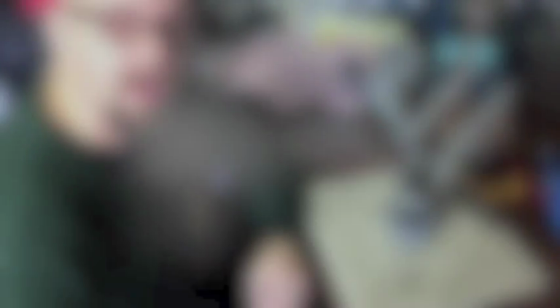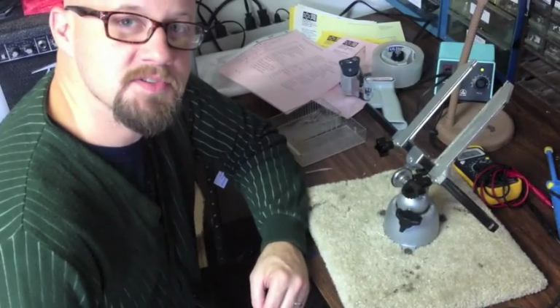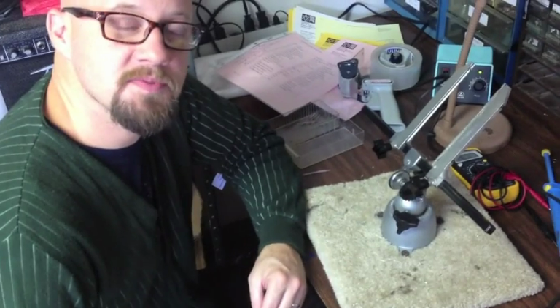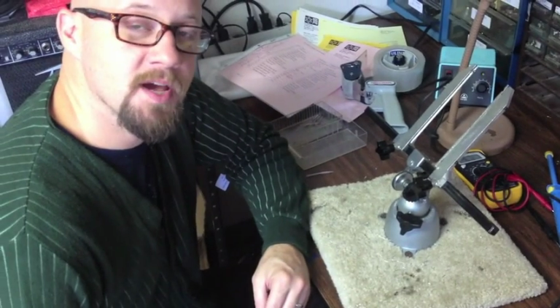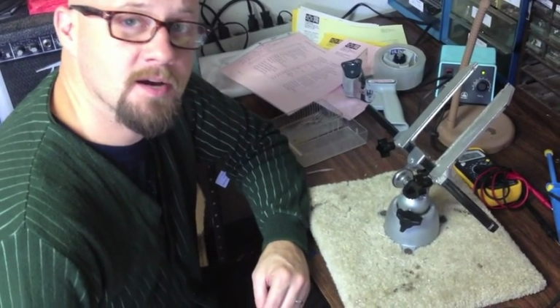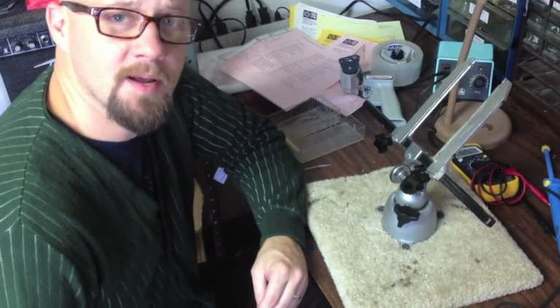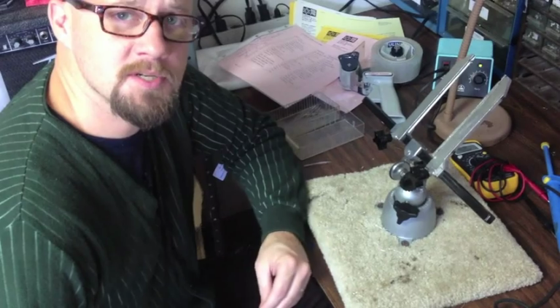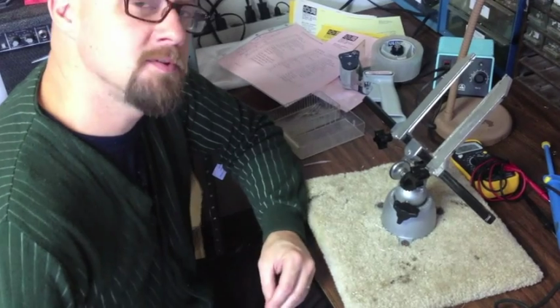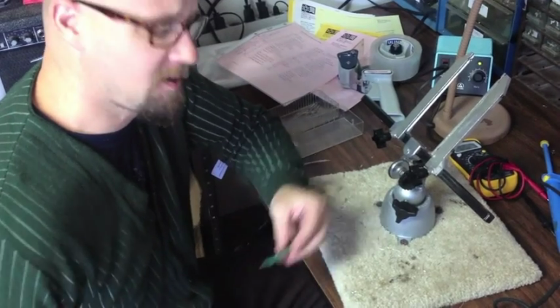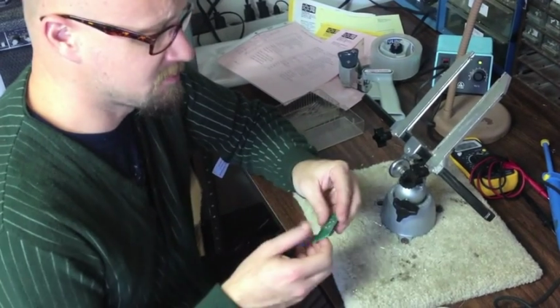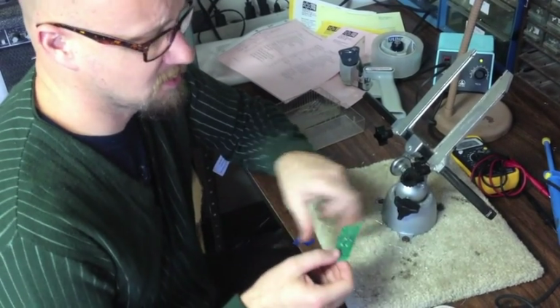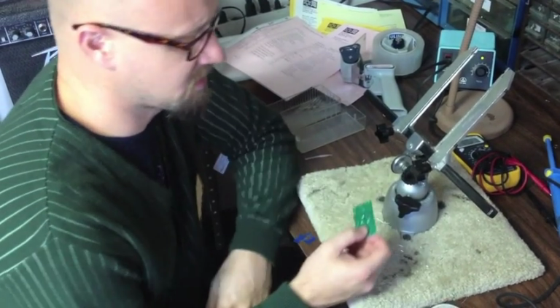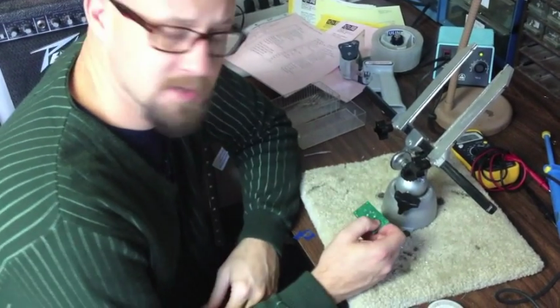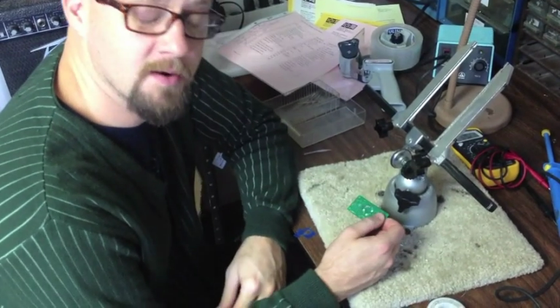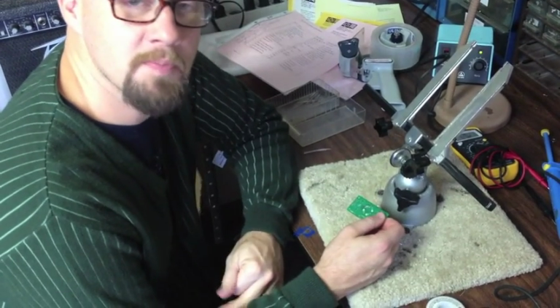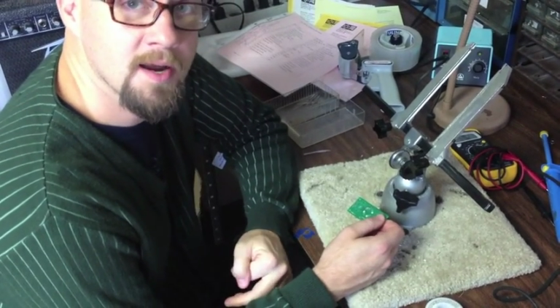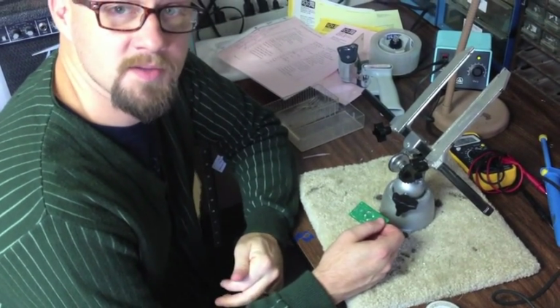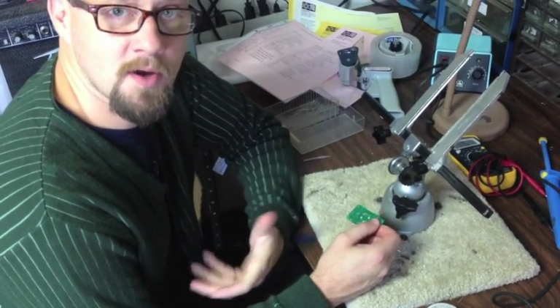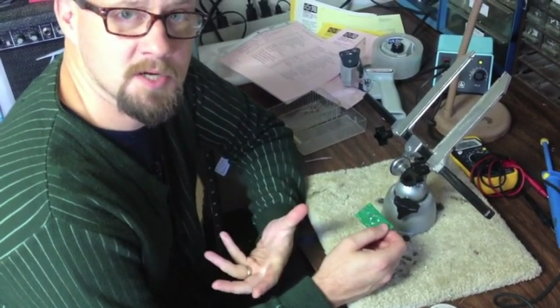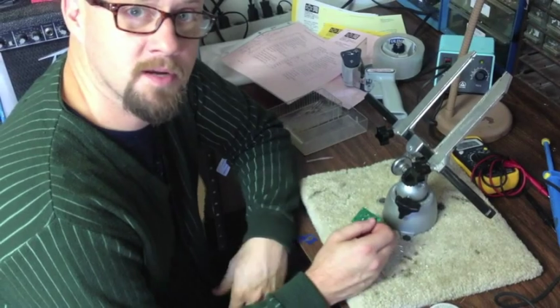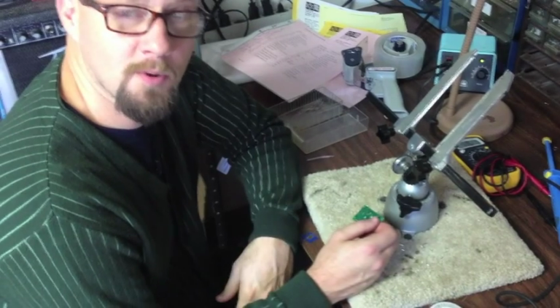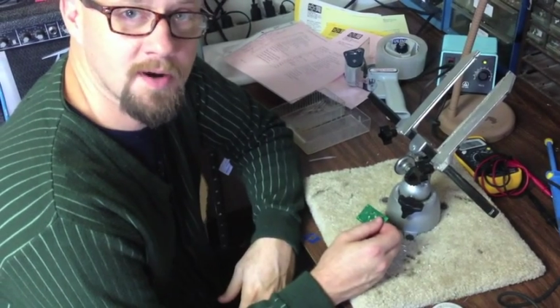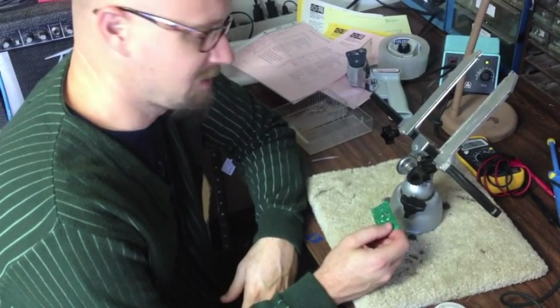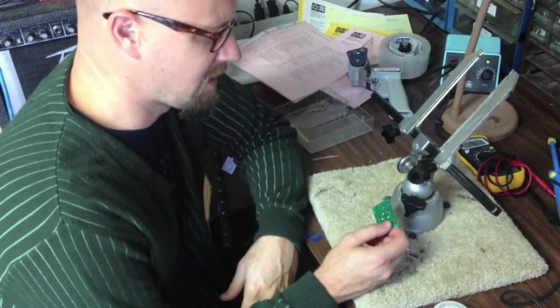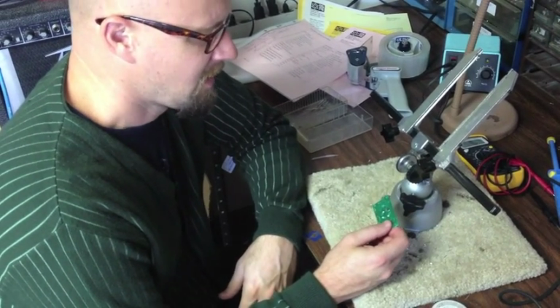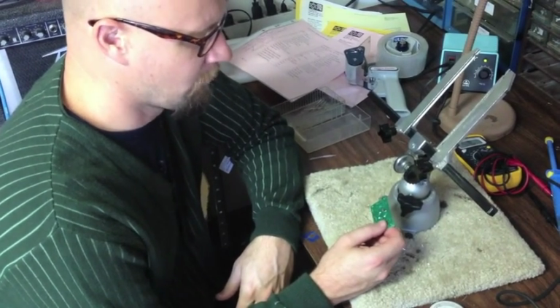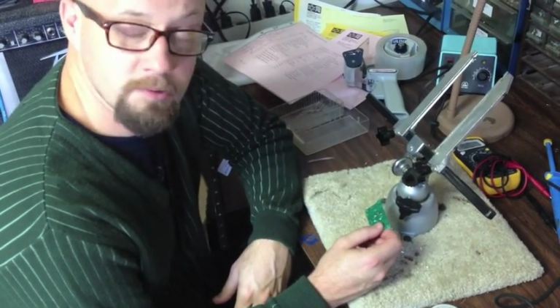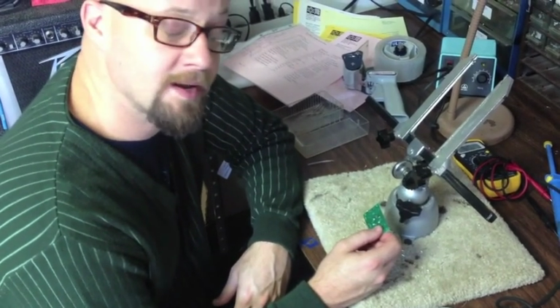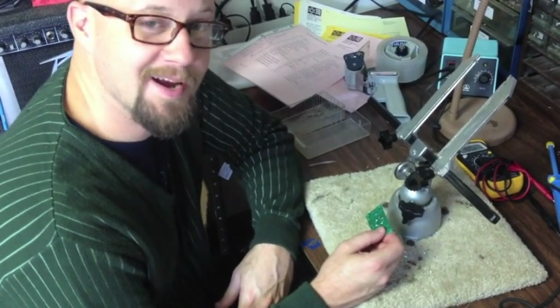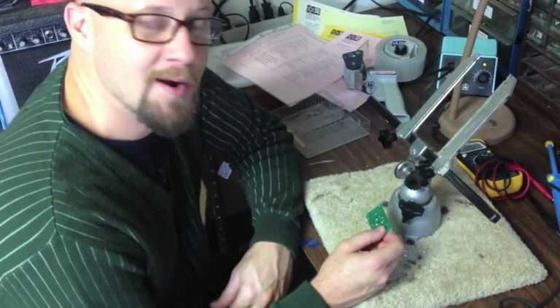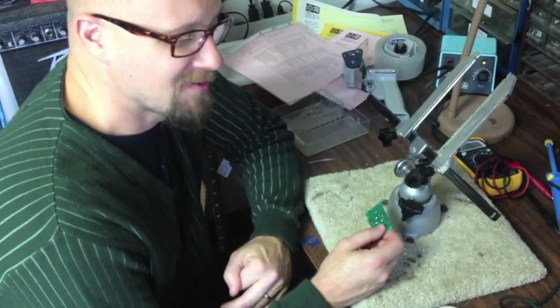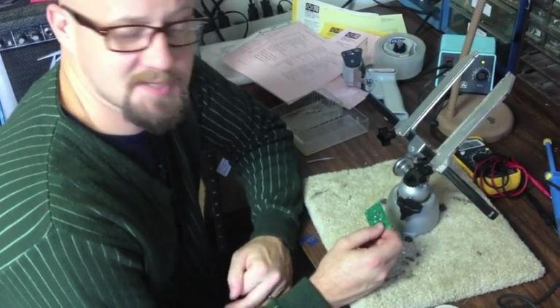Hey guys, this is Steve from Synthratech.com and I'm going to be sharing with you today some skills to help your soldering go better, so you actually make sure that your kit works right and it's not ruined by any kind of human error if possible.